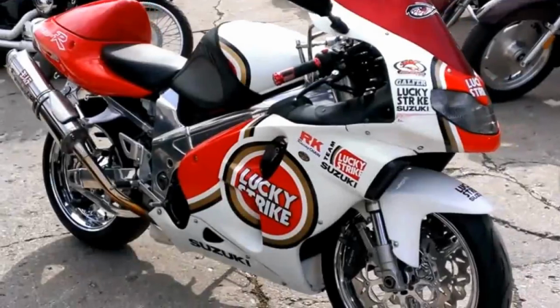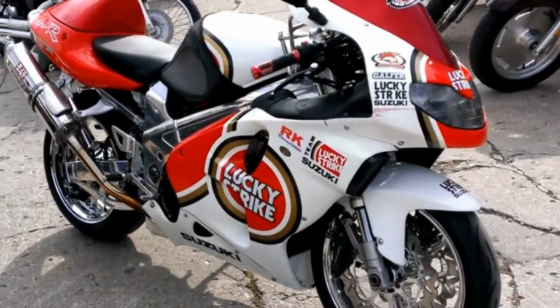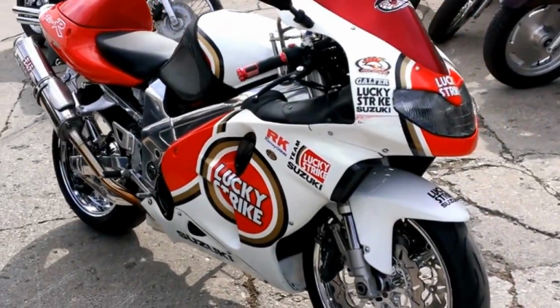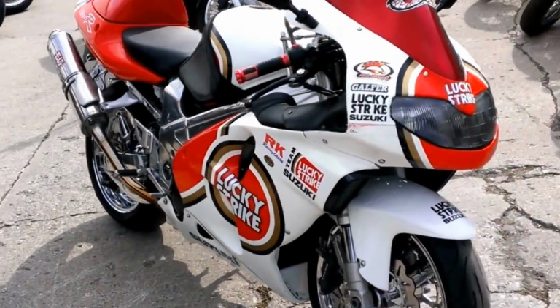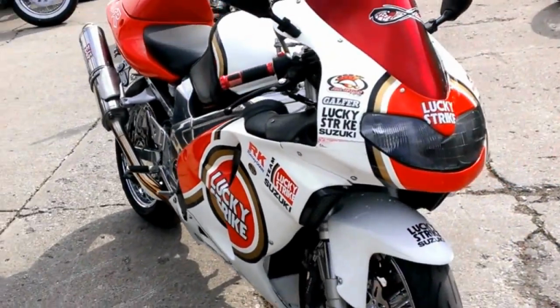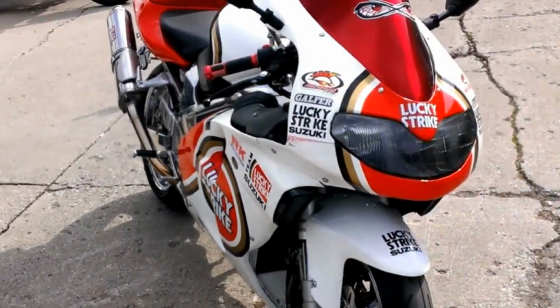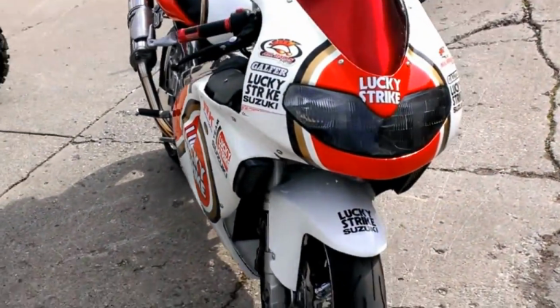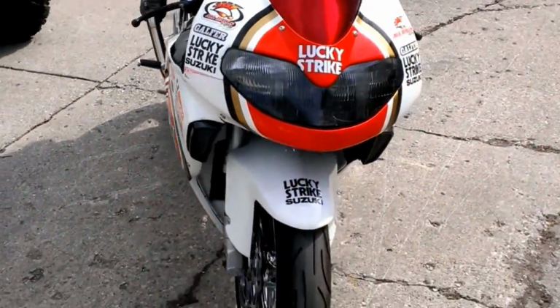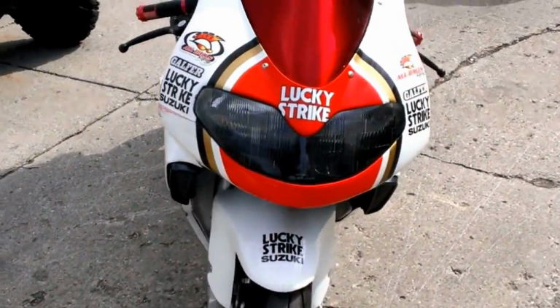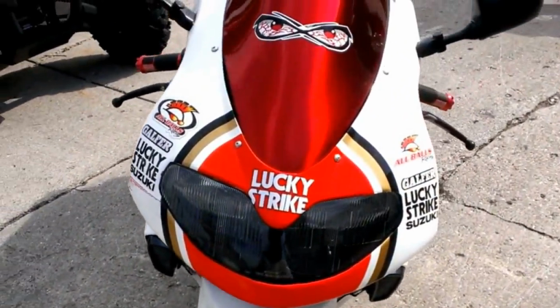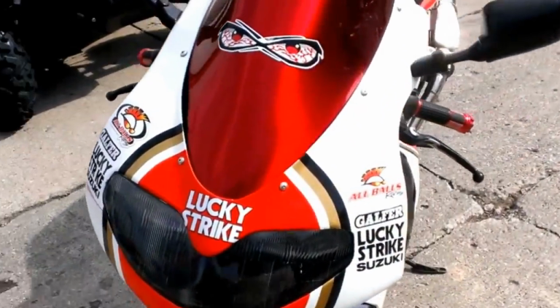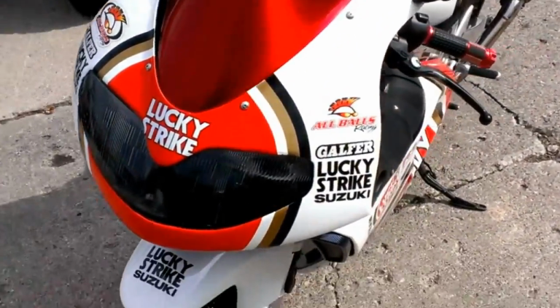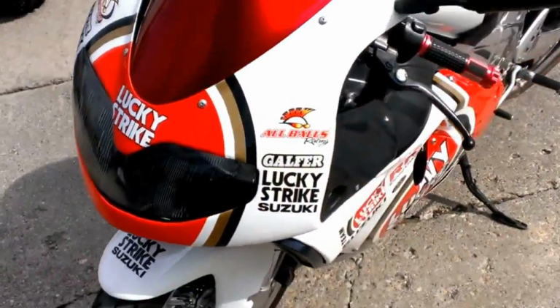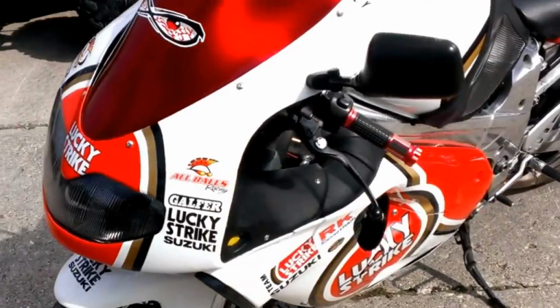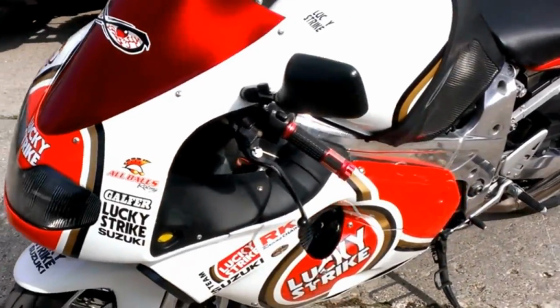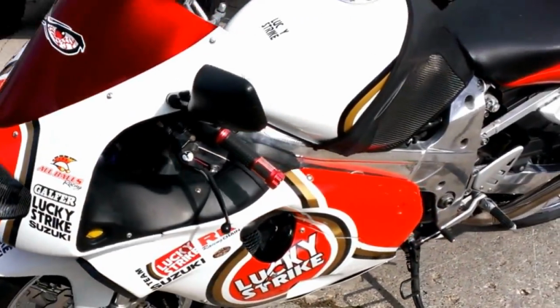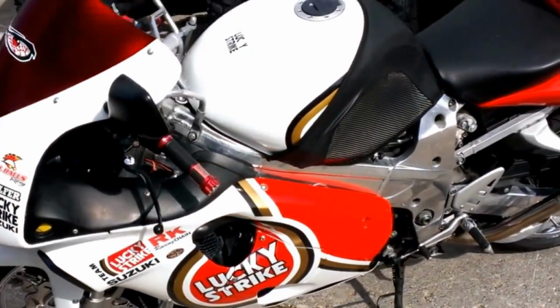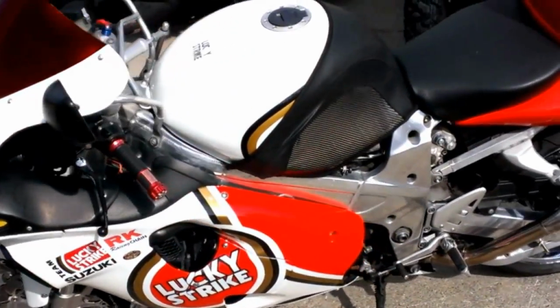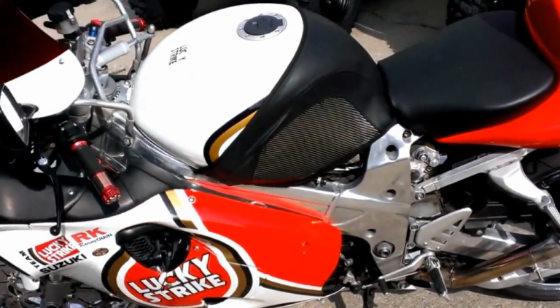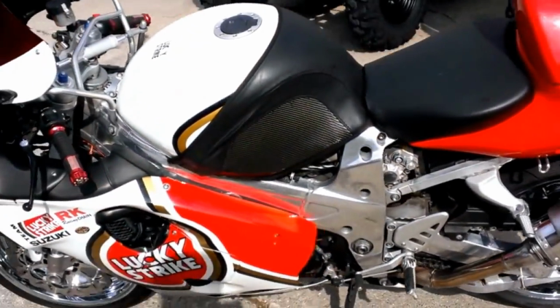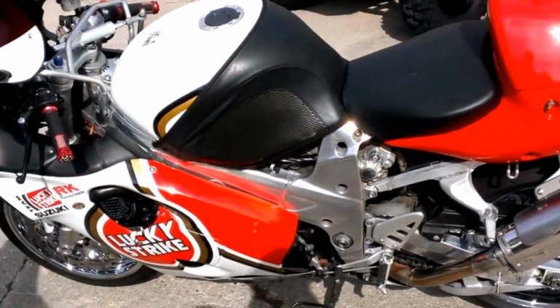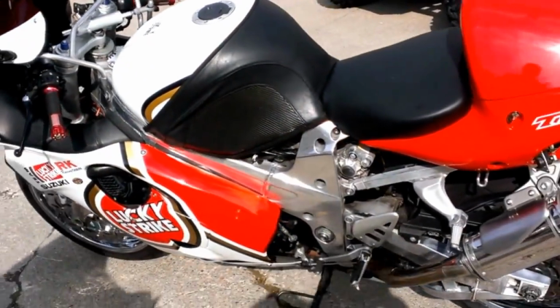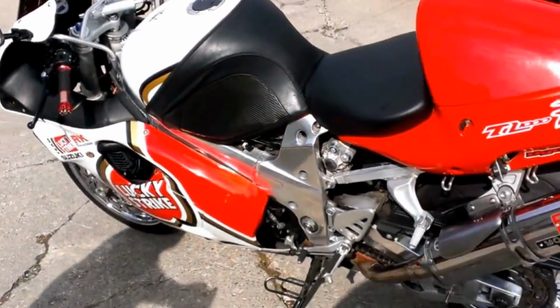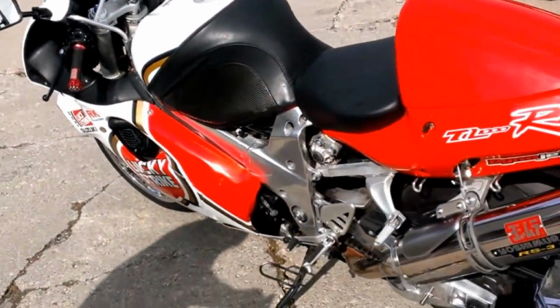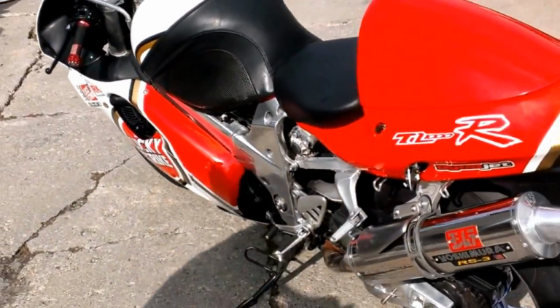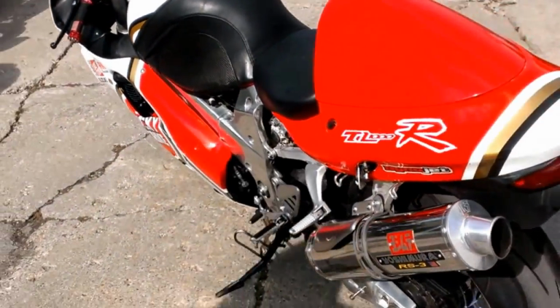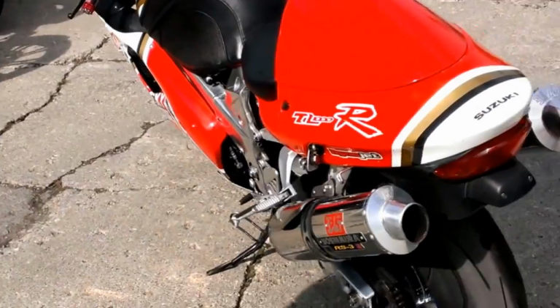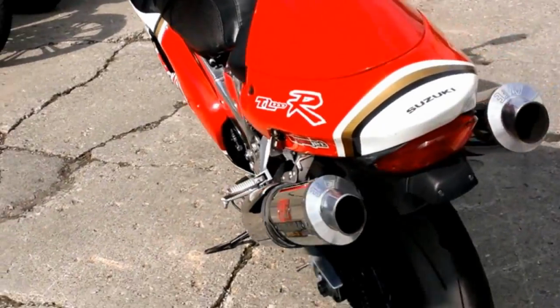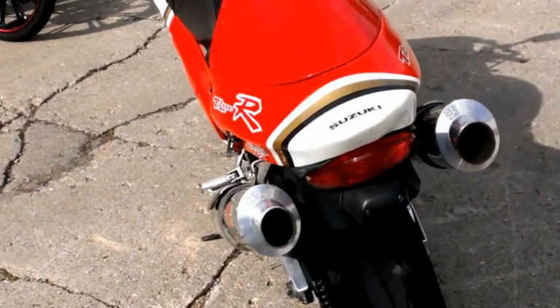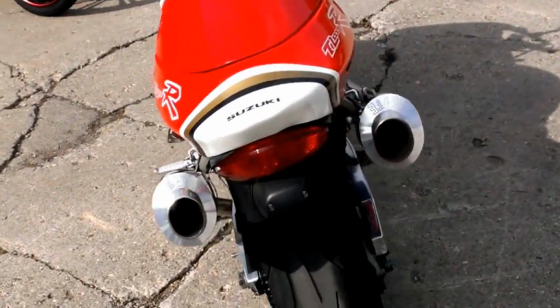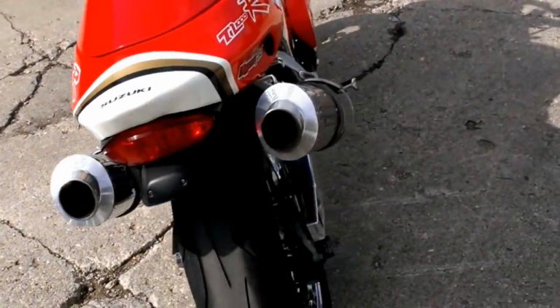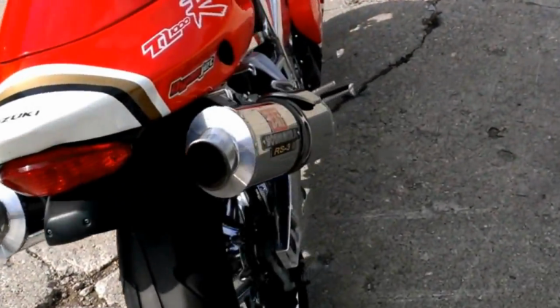We have over 400 used bikes for sale on the showroom floor. Today we have a 1998 Suzuki TL-1000R crotch rocket. It's been all chromed out. This thousand cc sport bike is super sharp and turns heads. Loaded with all the extras.